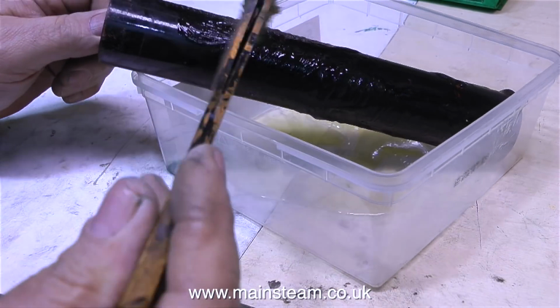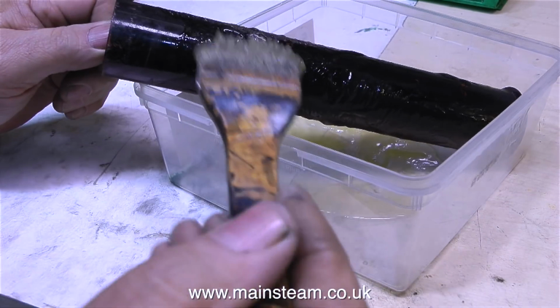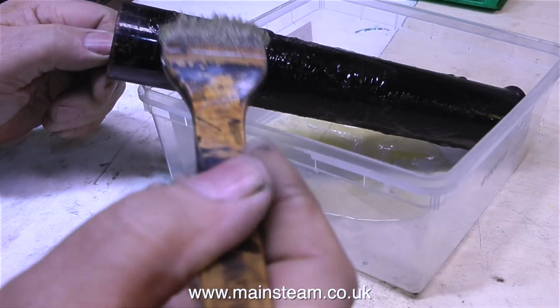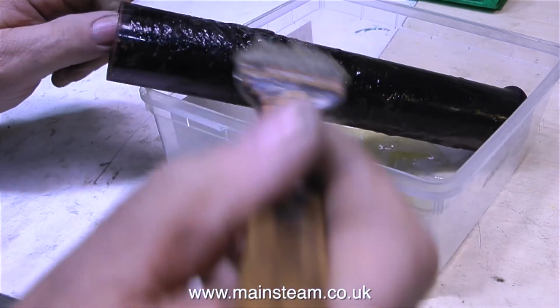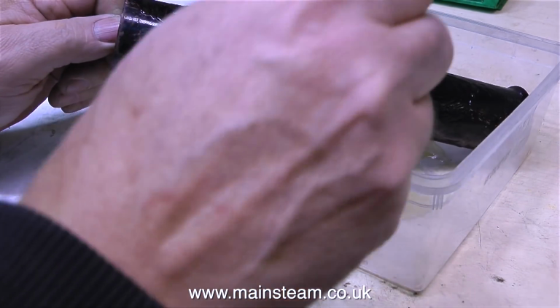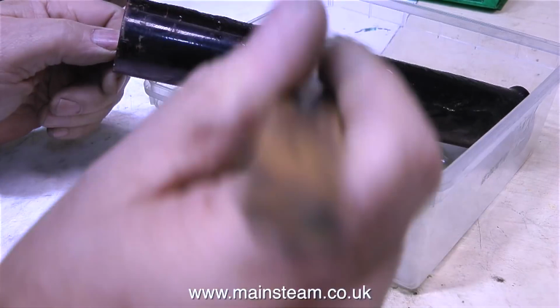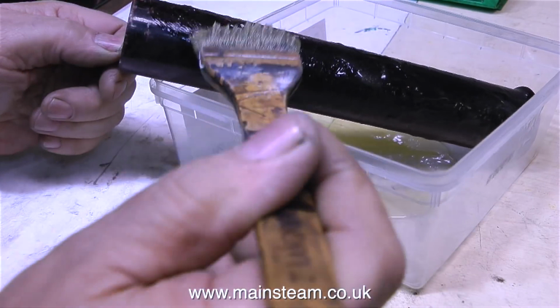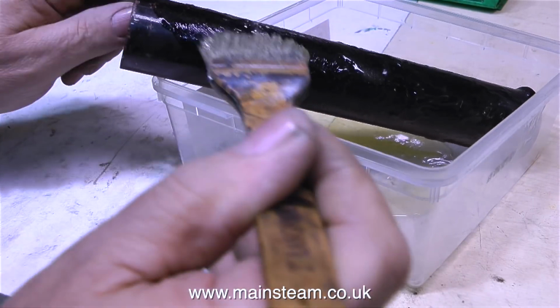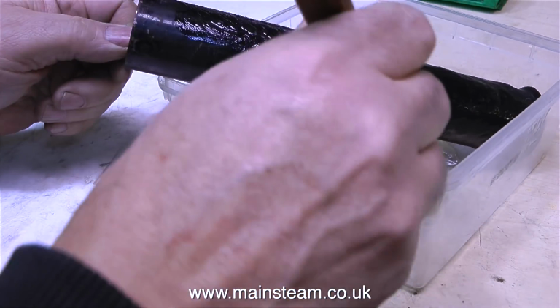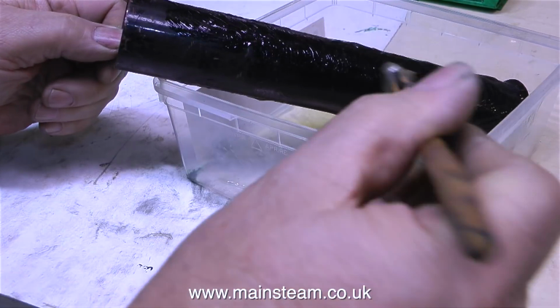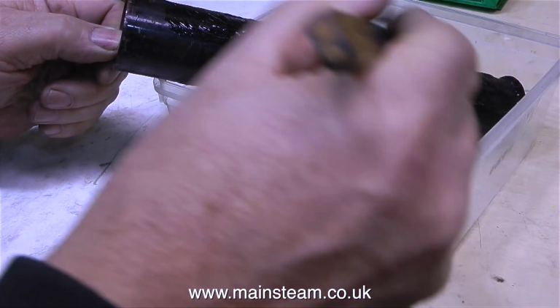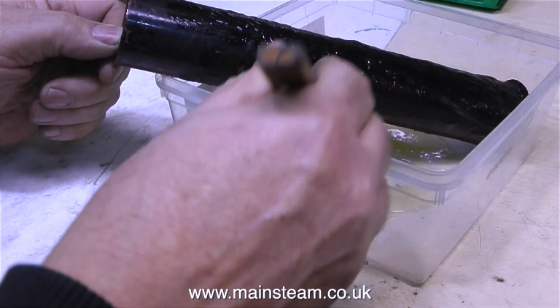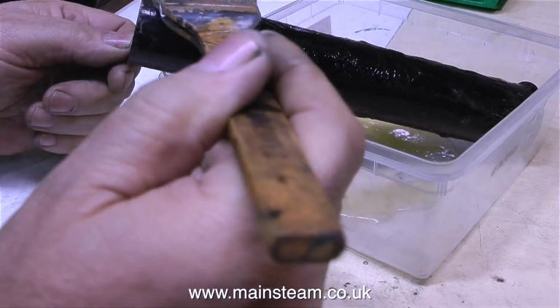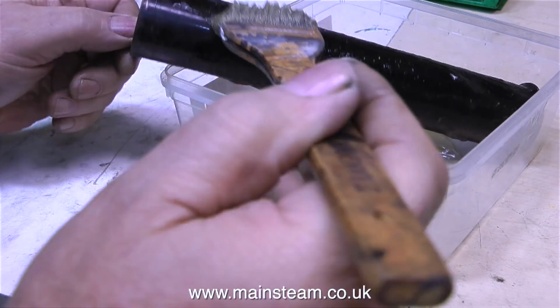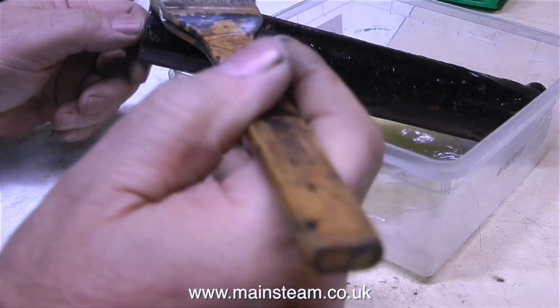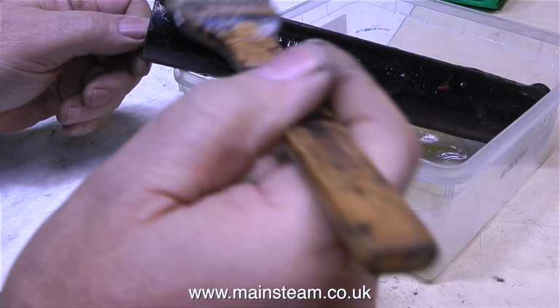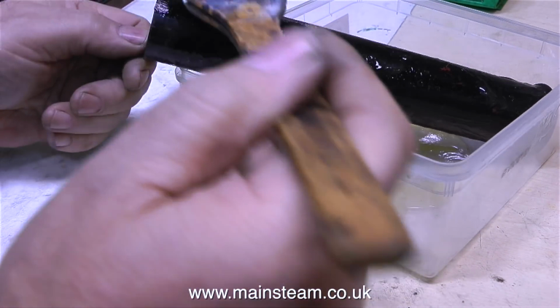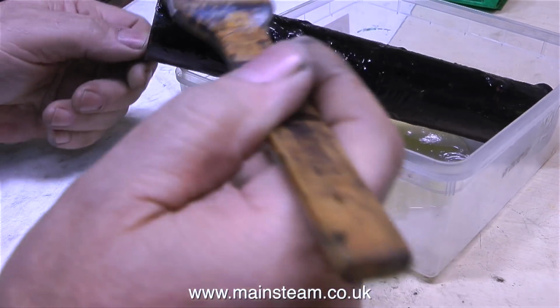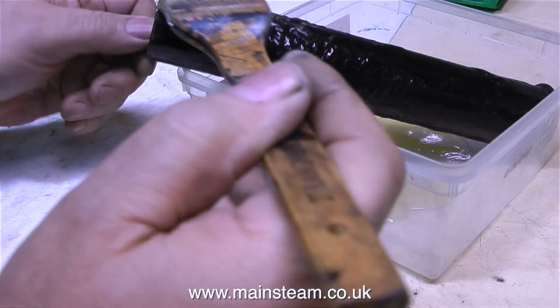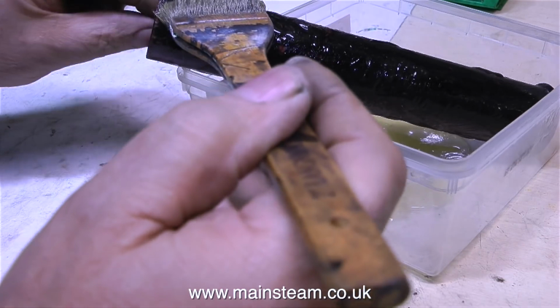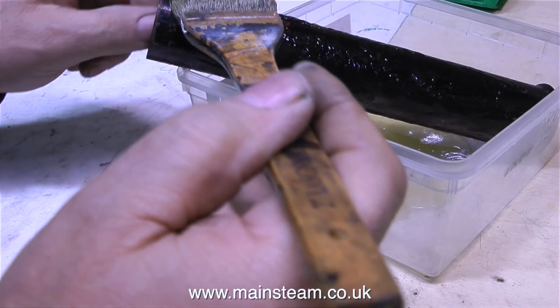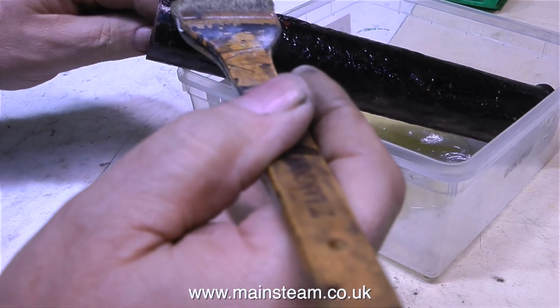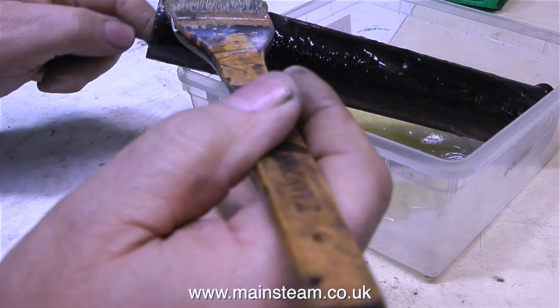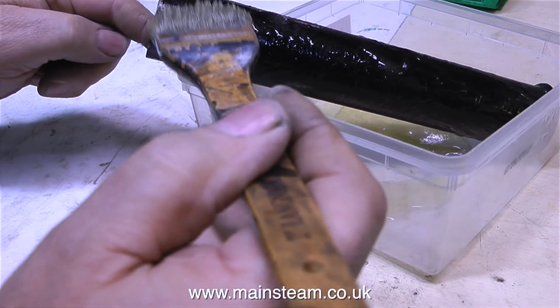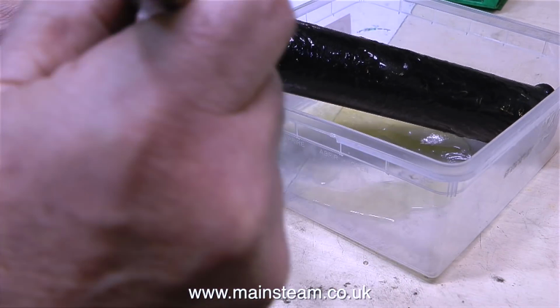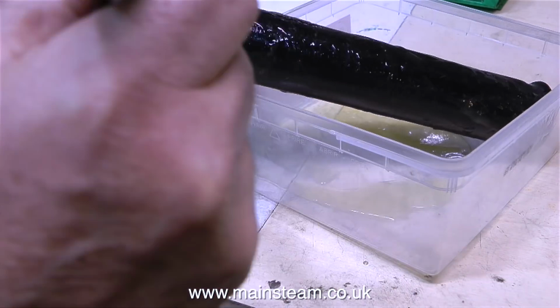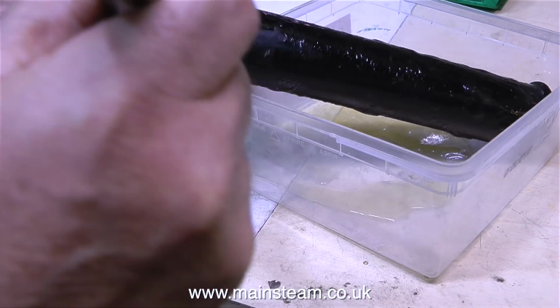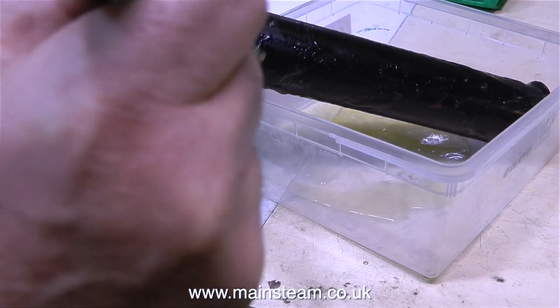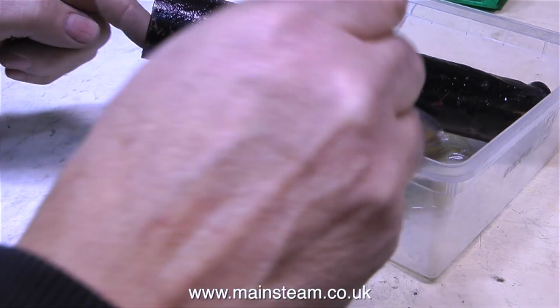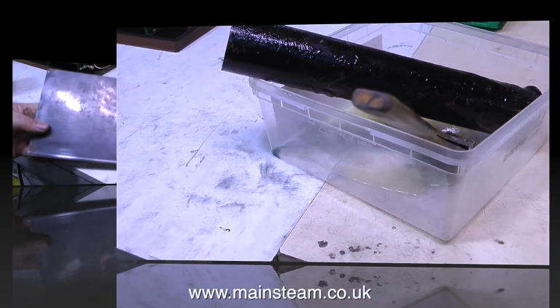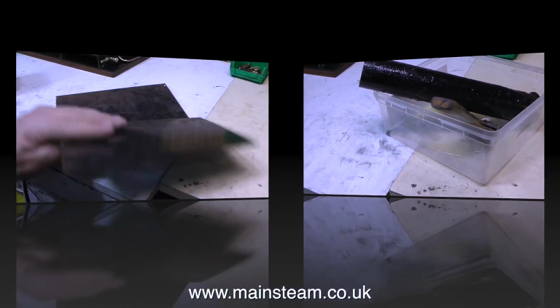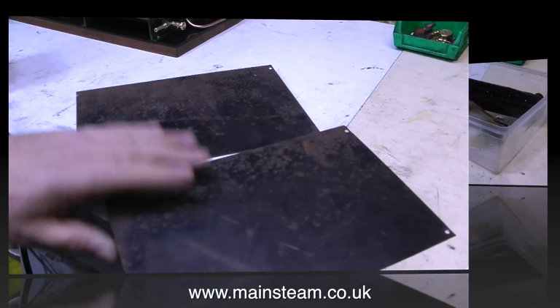I suppose what I could have done is rub down the existing paint, but in my opinion it was too far gone — it was badly chipped and it would have looked really messy. So I'm taking the chimney back to bare metal and just starting again with the paint.